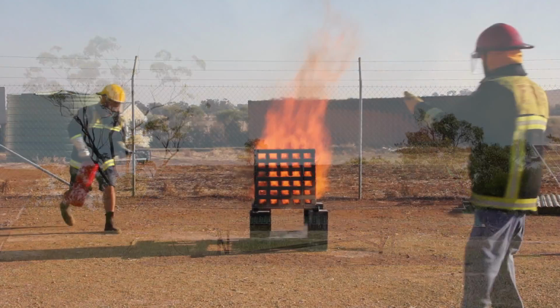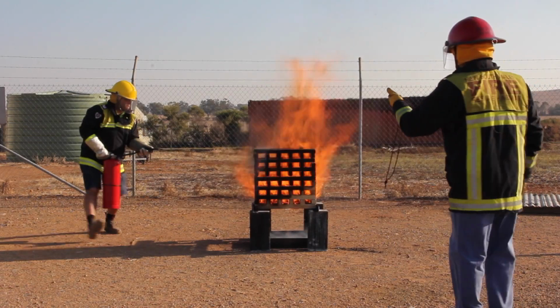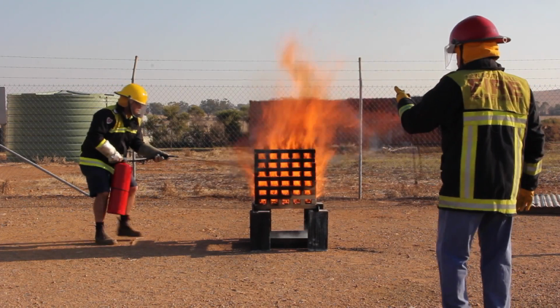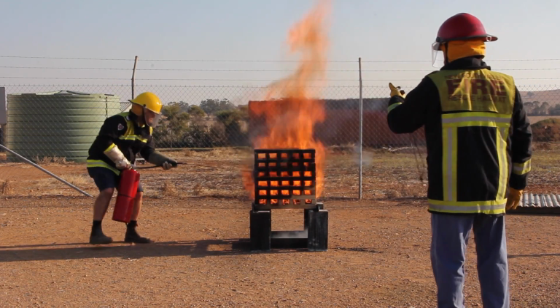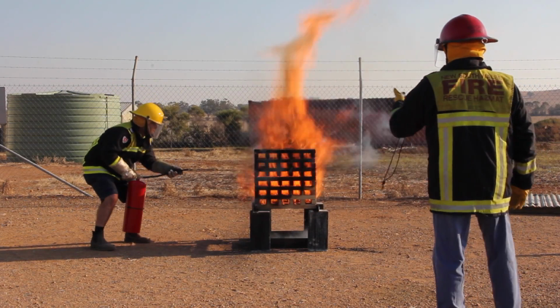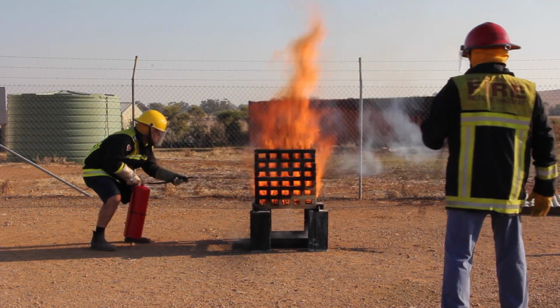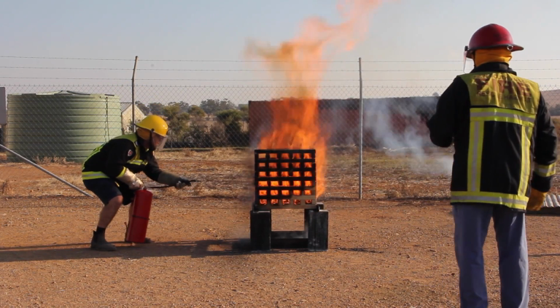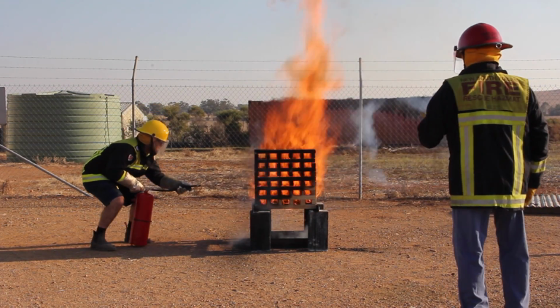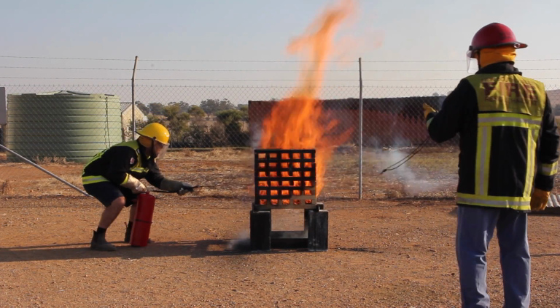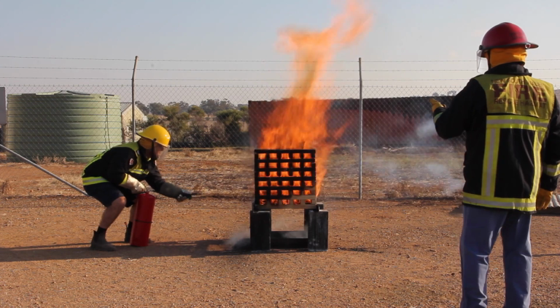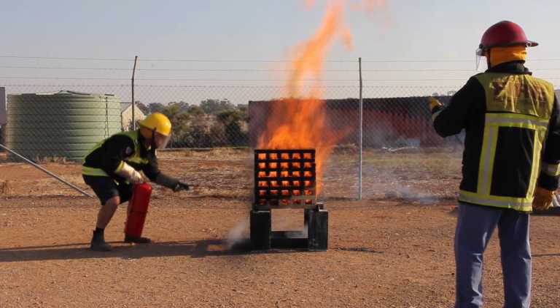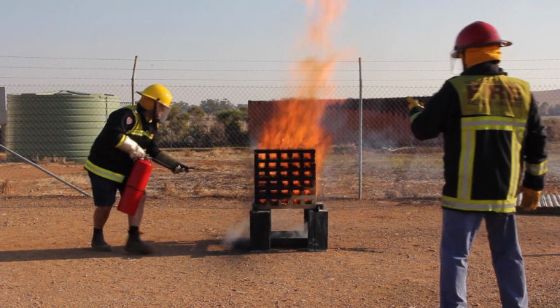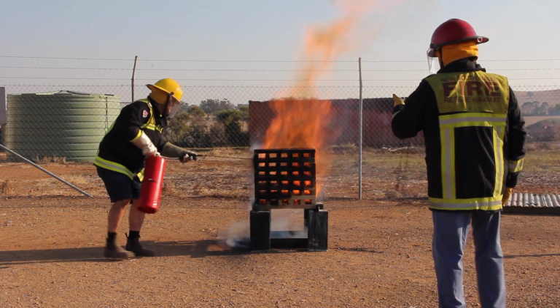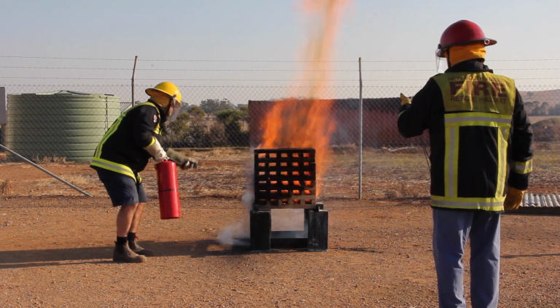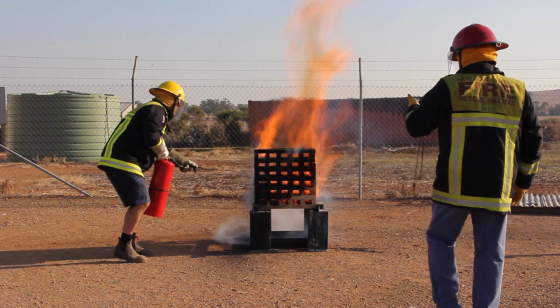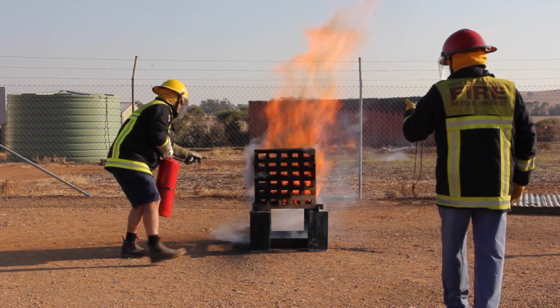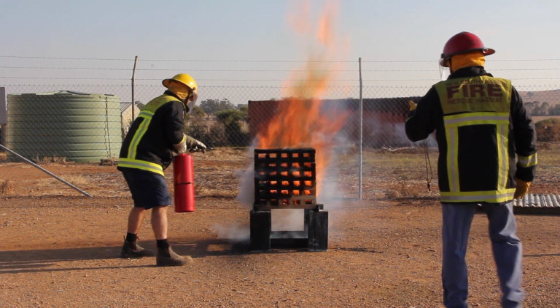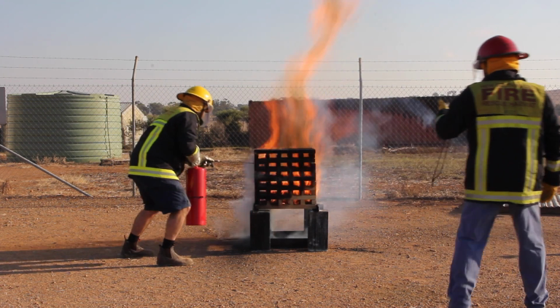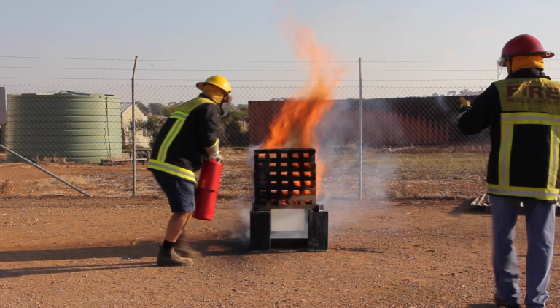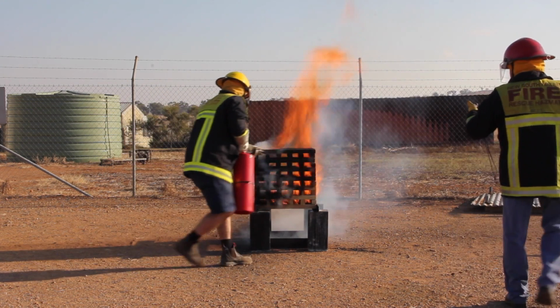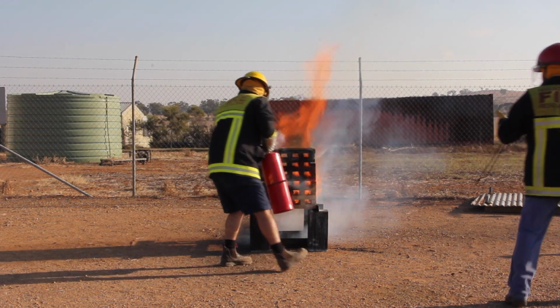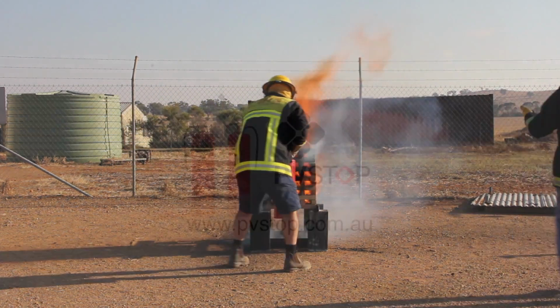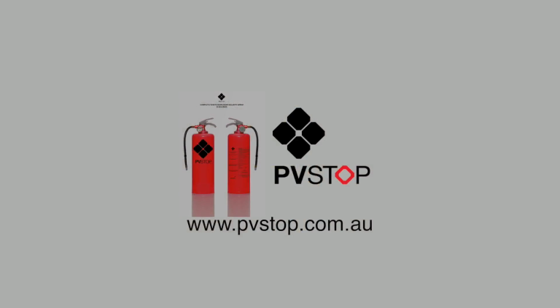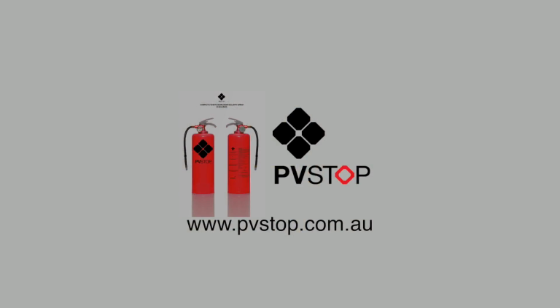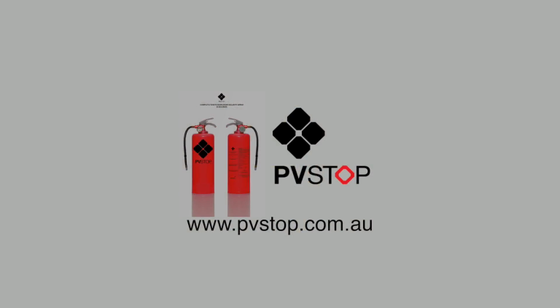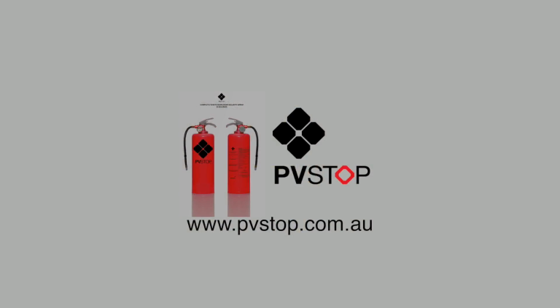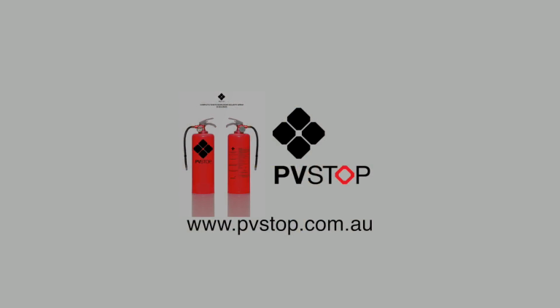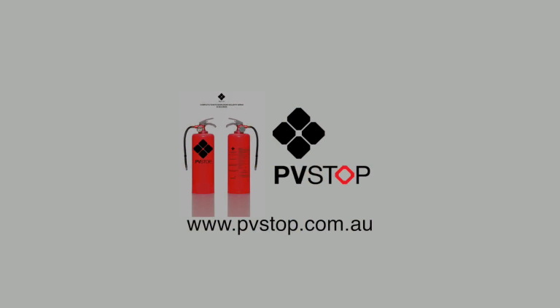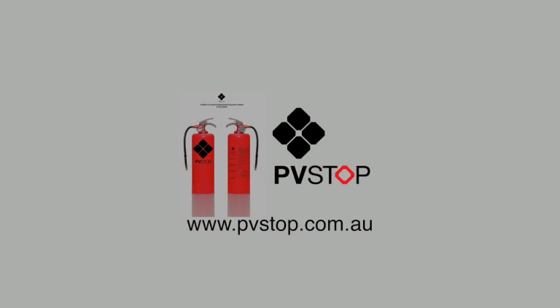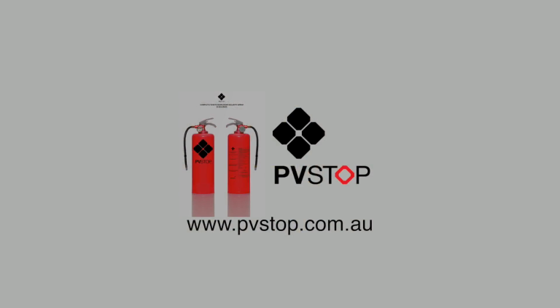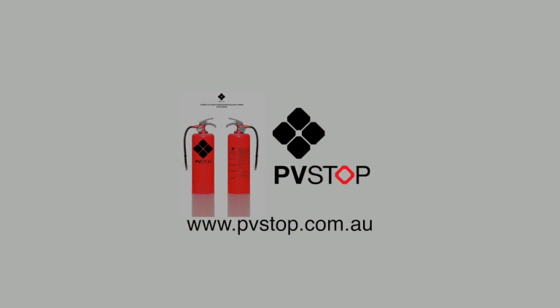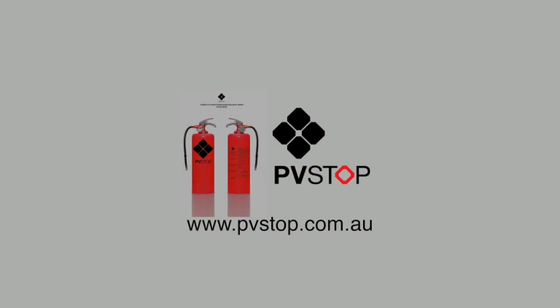To learn how PV-stop performs when being applied in its wet state, please refer to our PV-stop Class A fire test video. PV-stop — making solar energy safe.